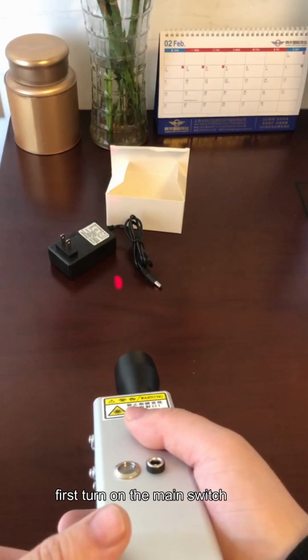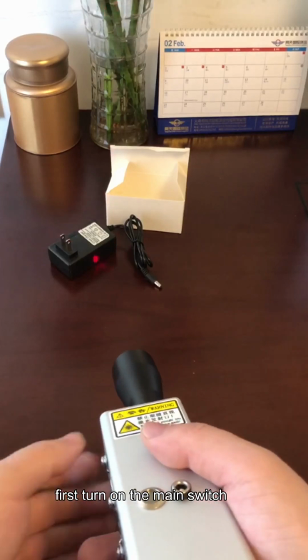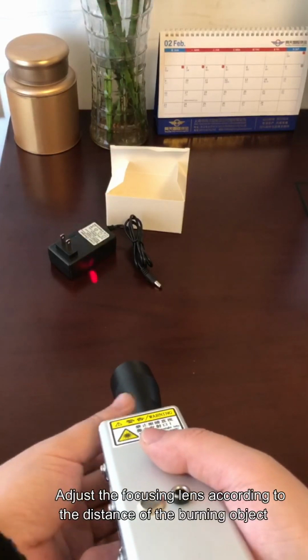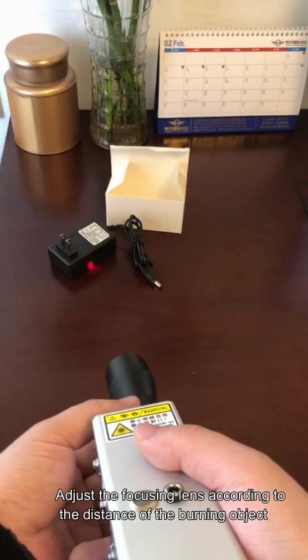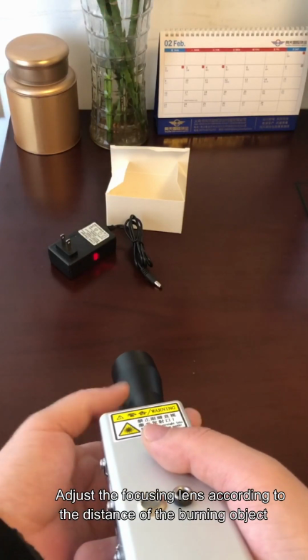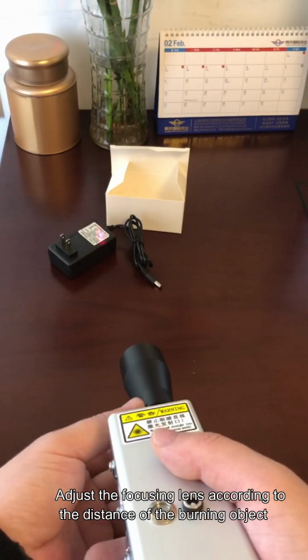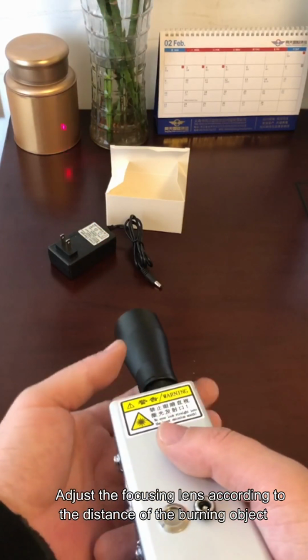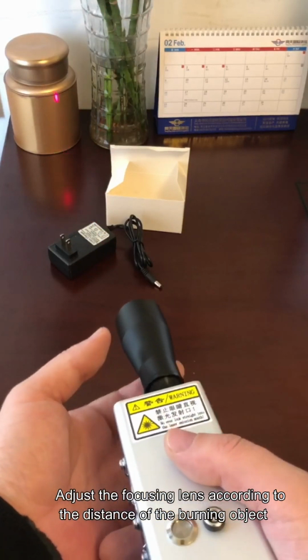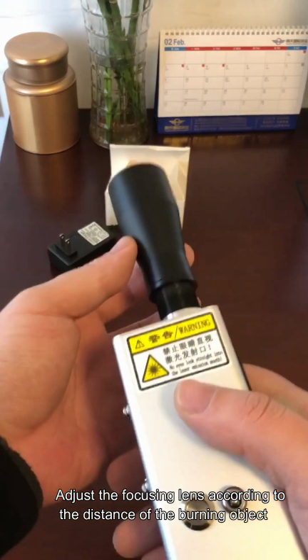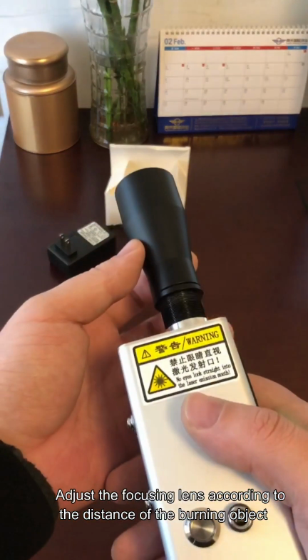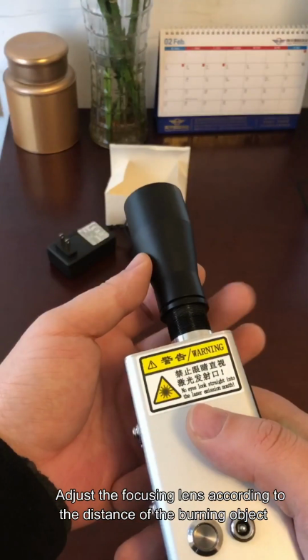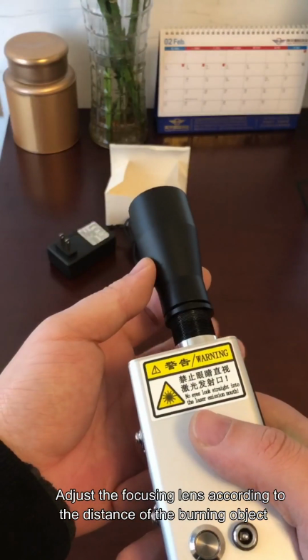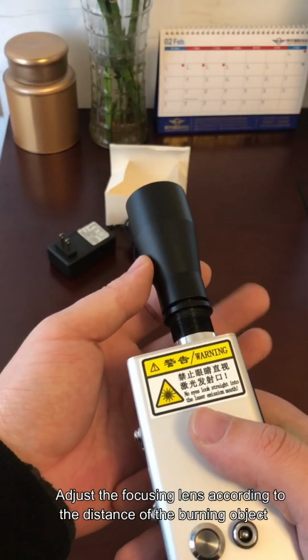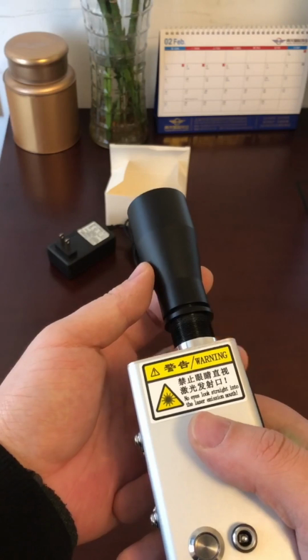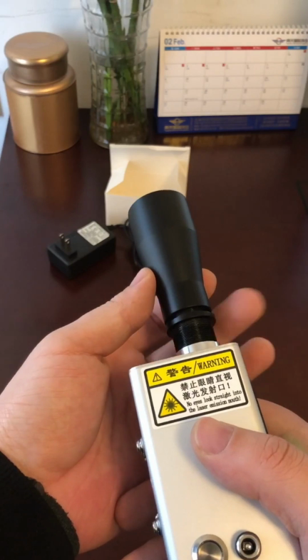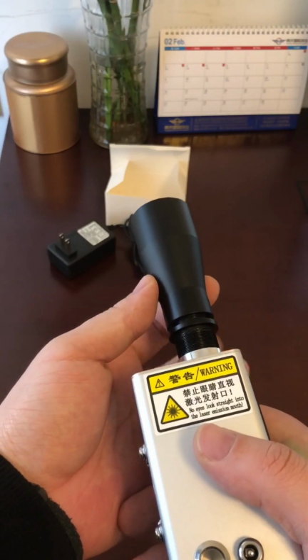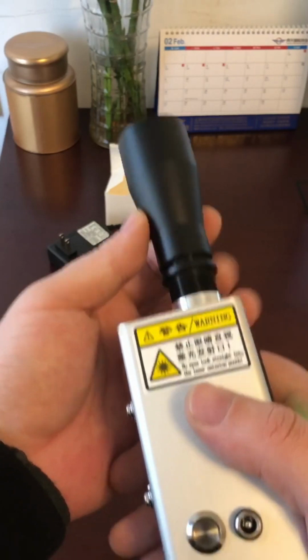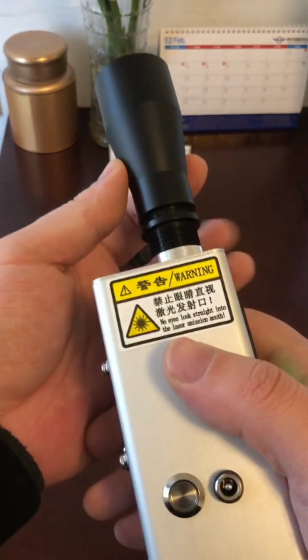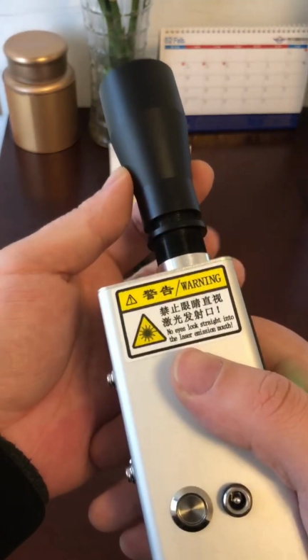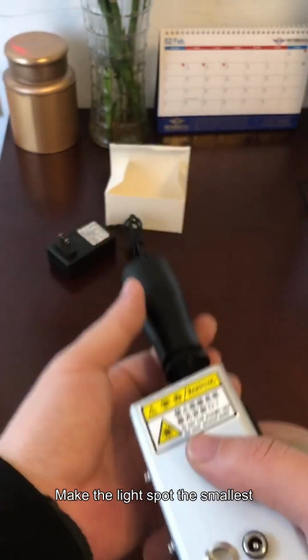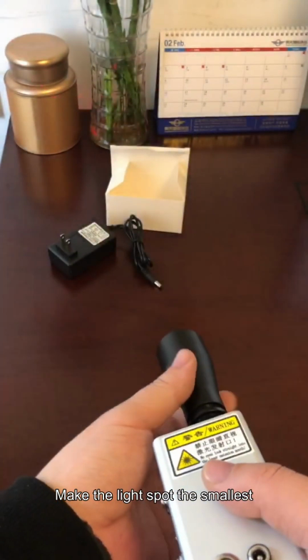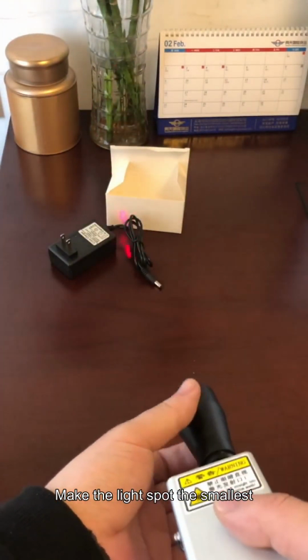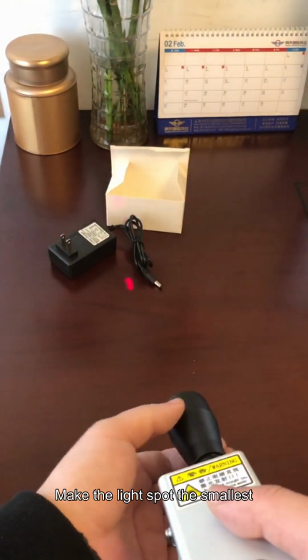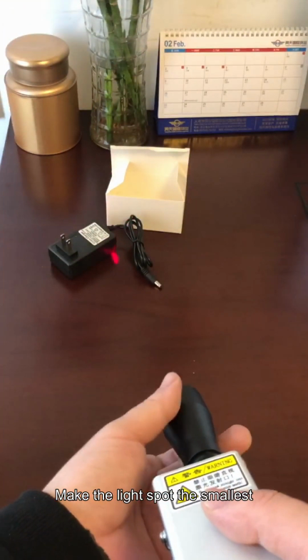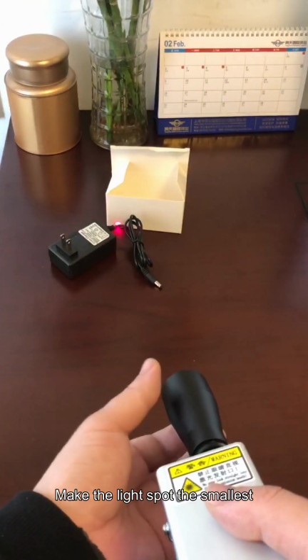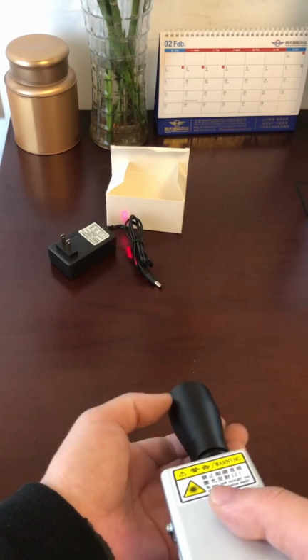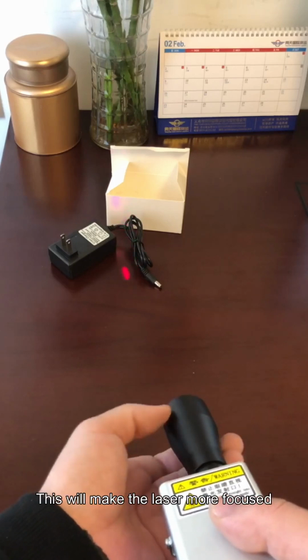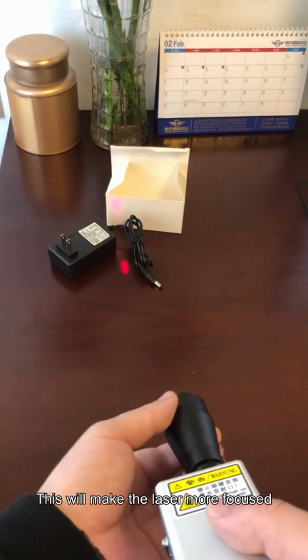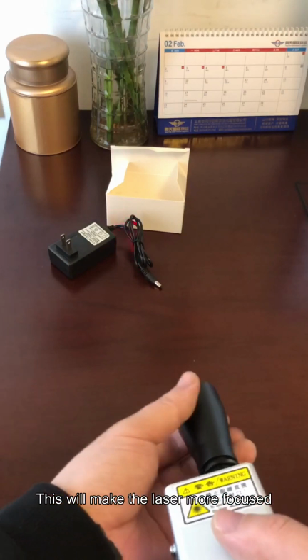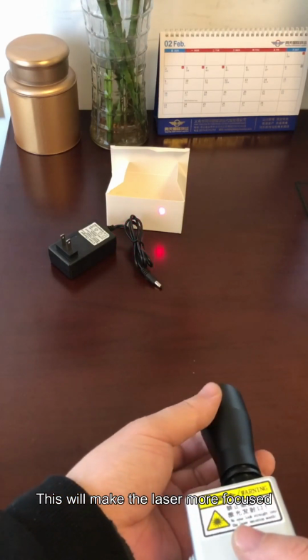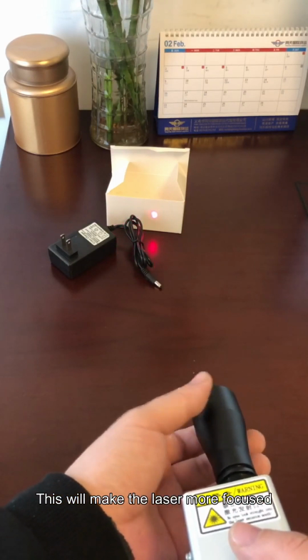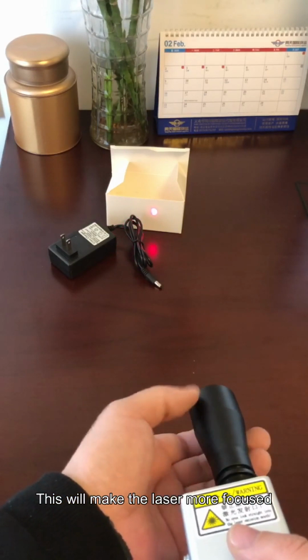Adjust the focusing lens according to the distance of the burning object. Make the light spot the smallest — this will make the laser more focused.